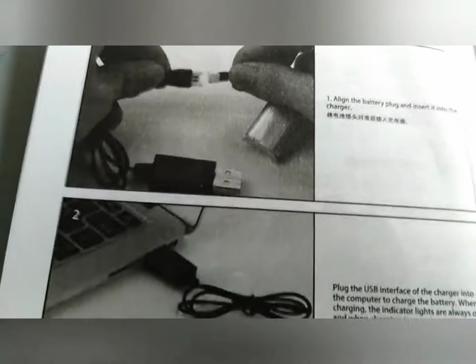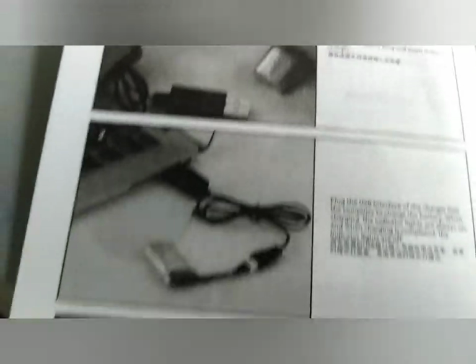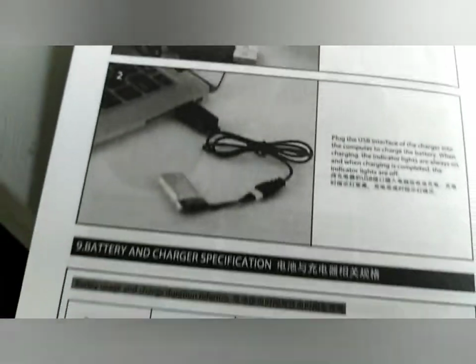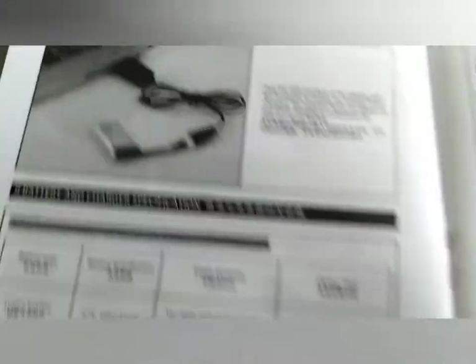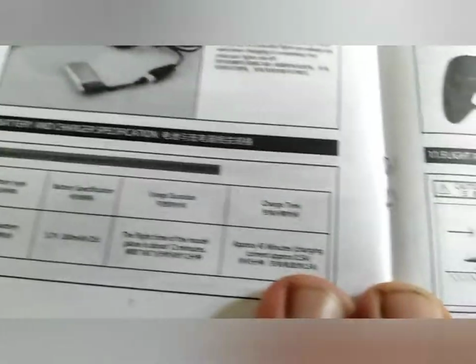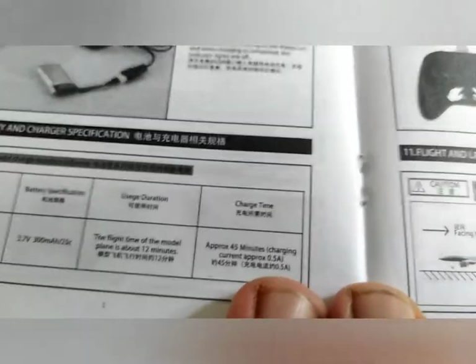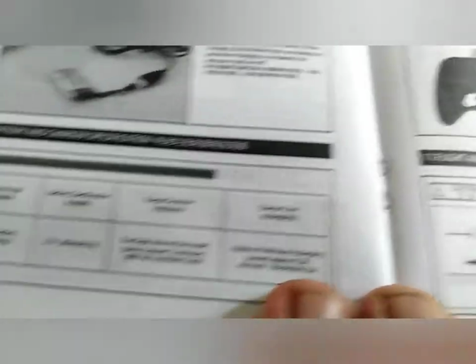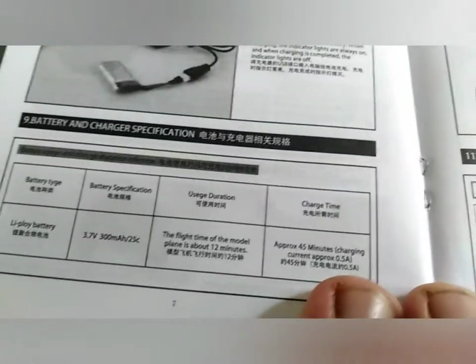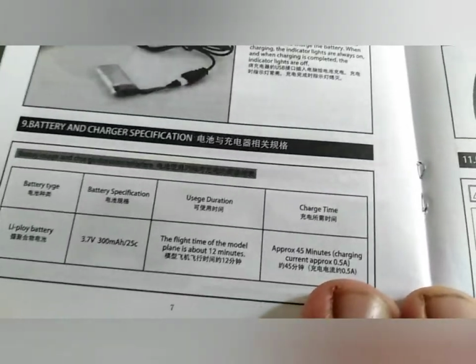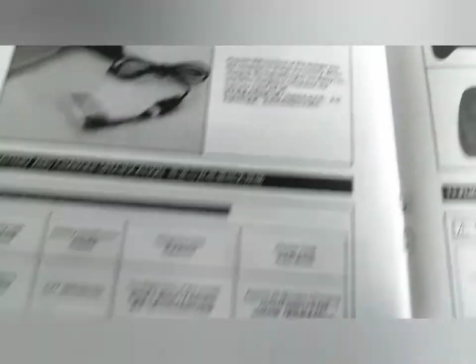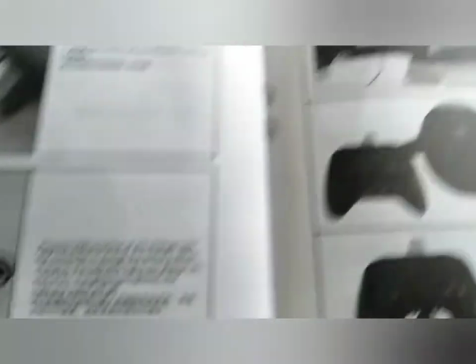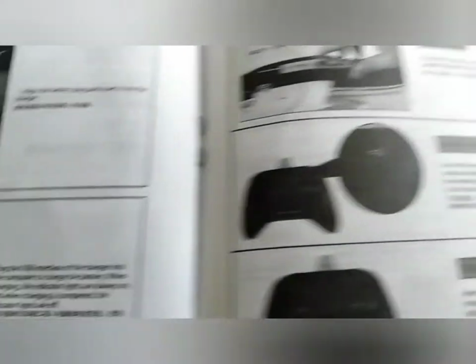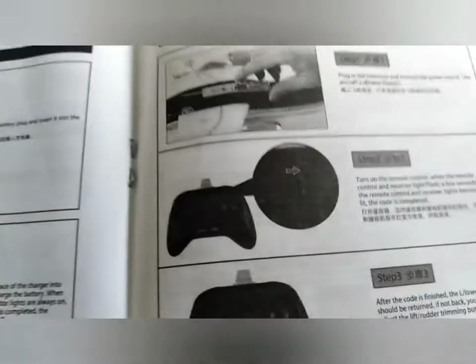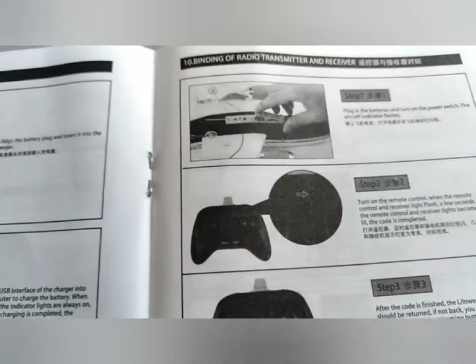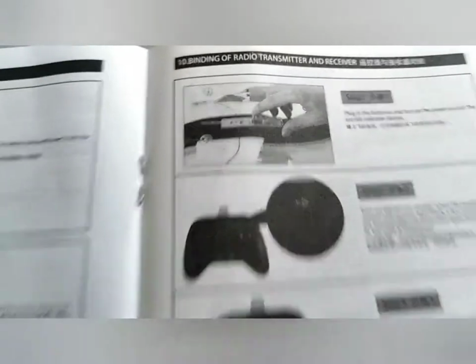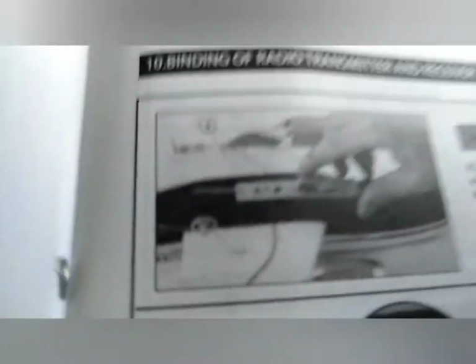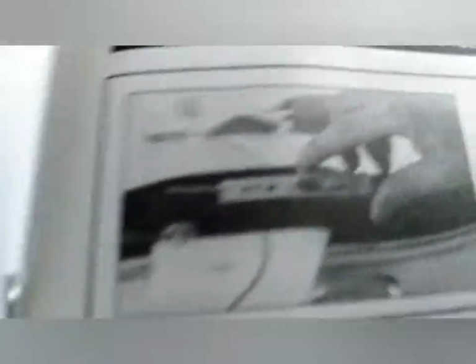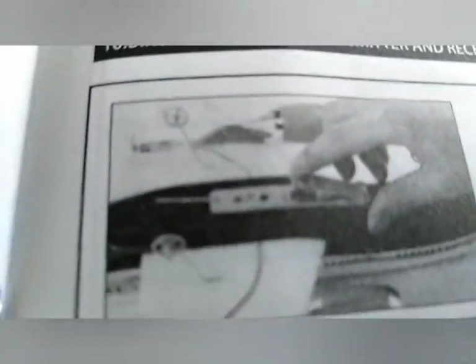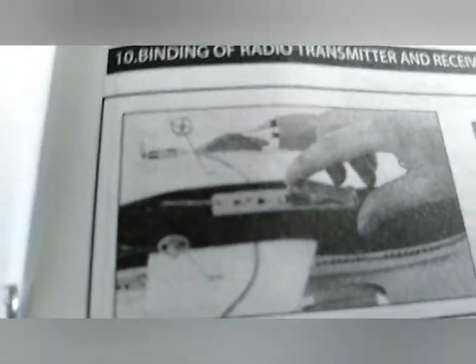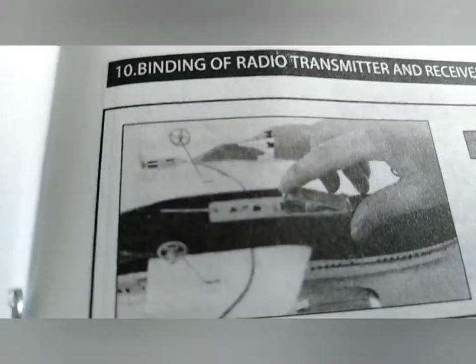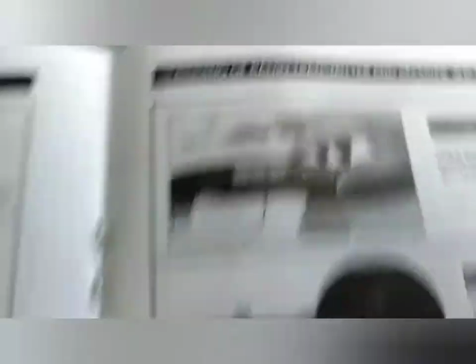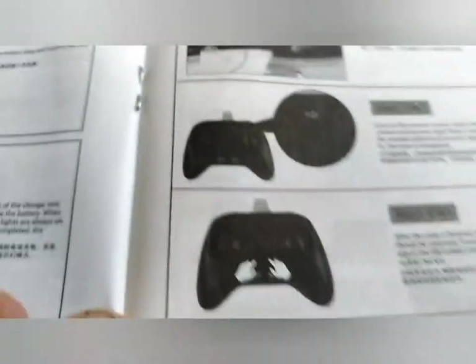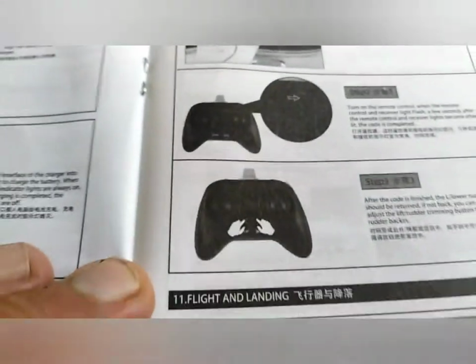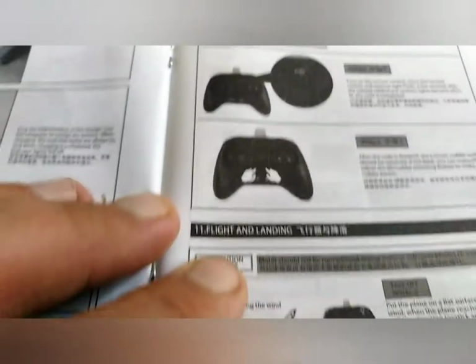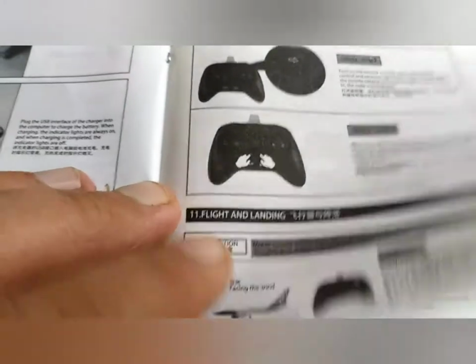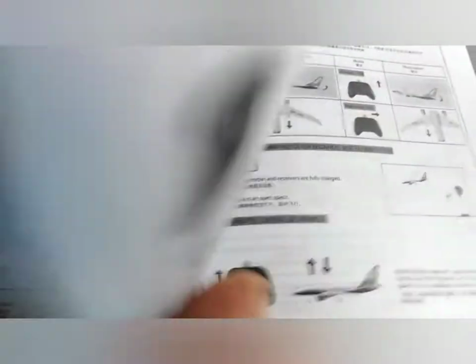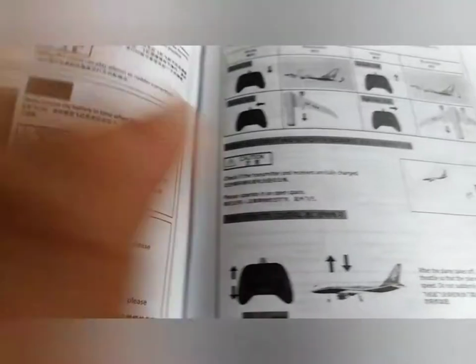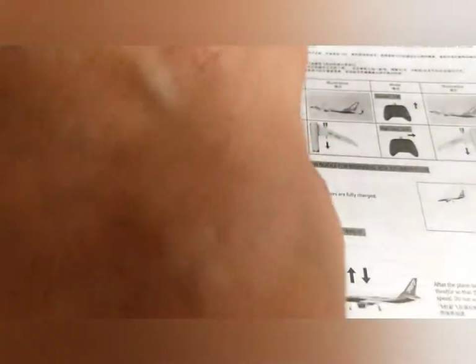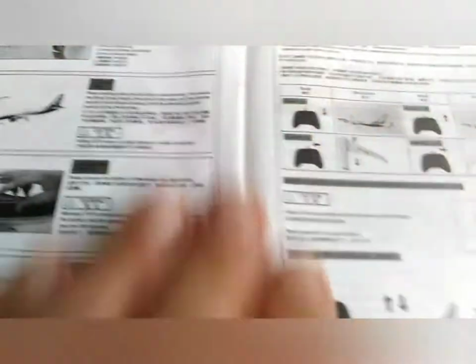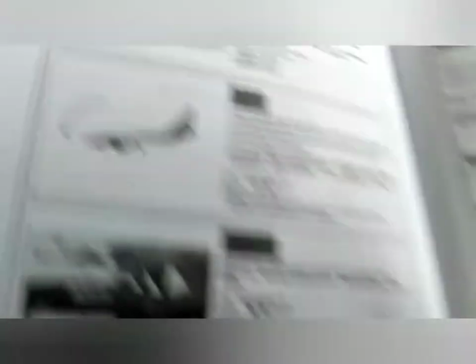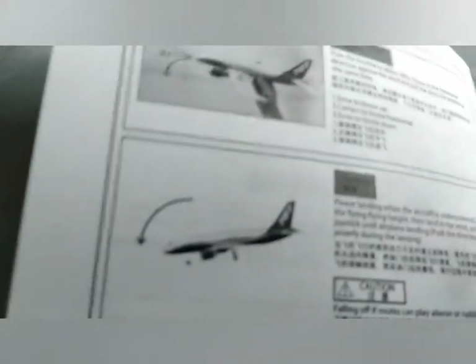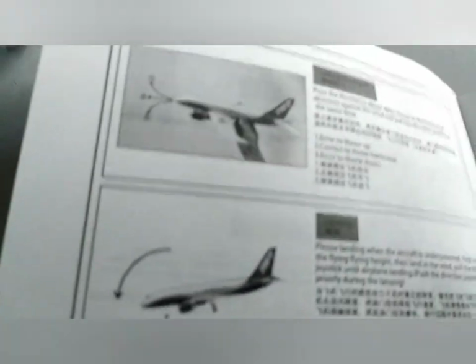Just had to charge the battery — single cell. I didn't actually look at the rating; I didn't think you need to get it out of the plane. That's the receiver board — that's sellotaped in rather than actually glued in.